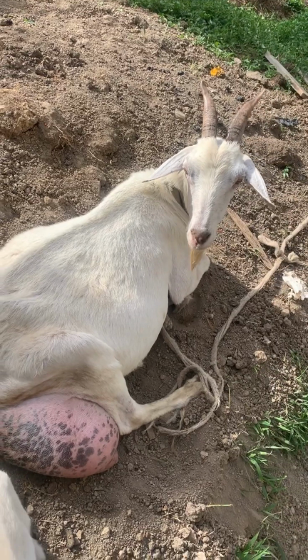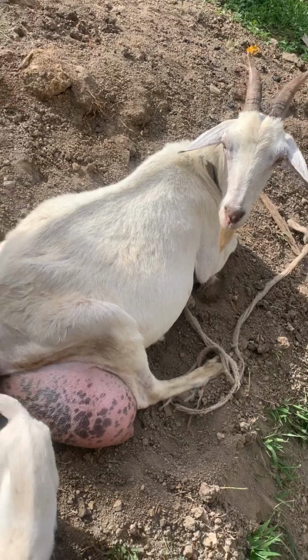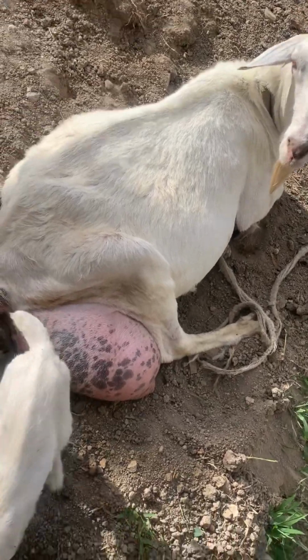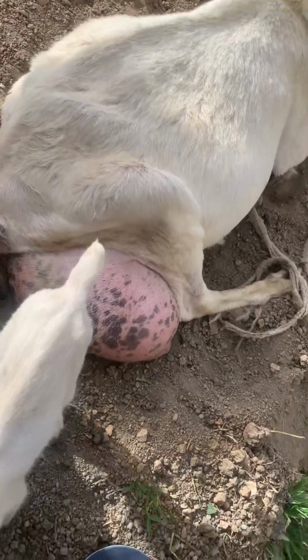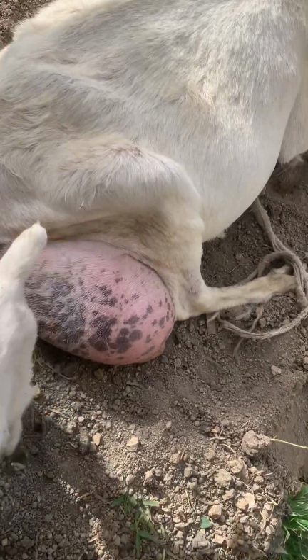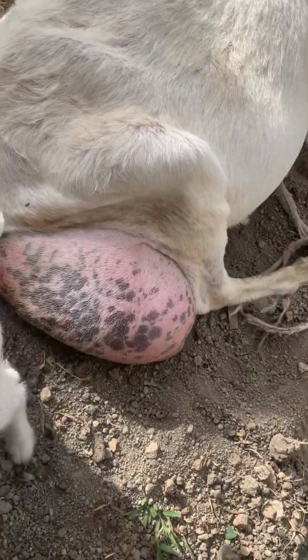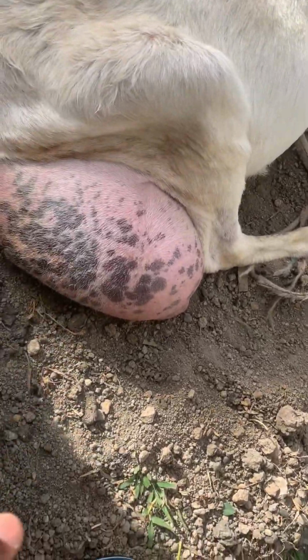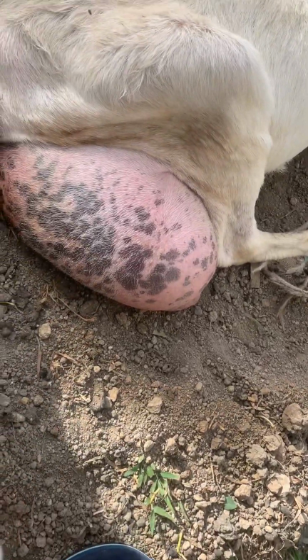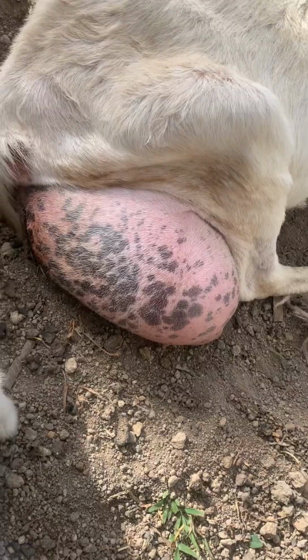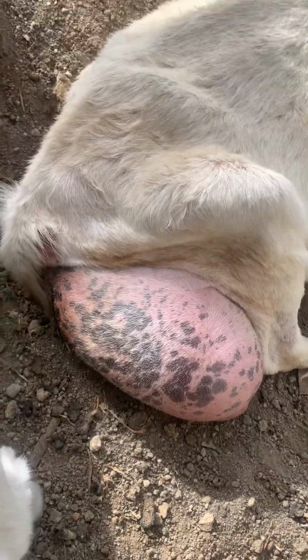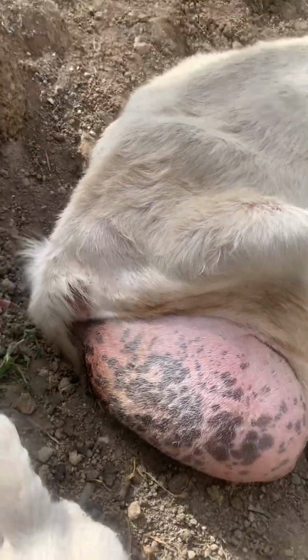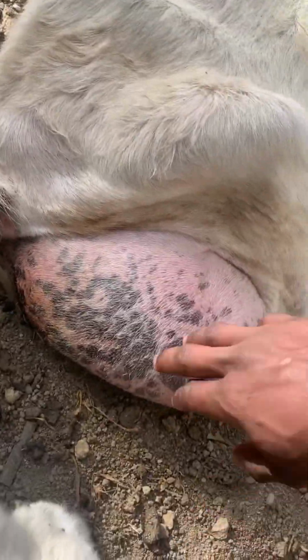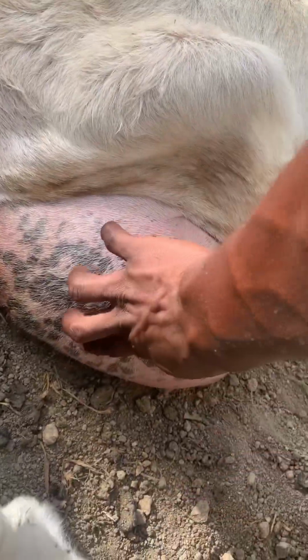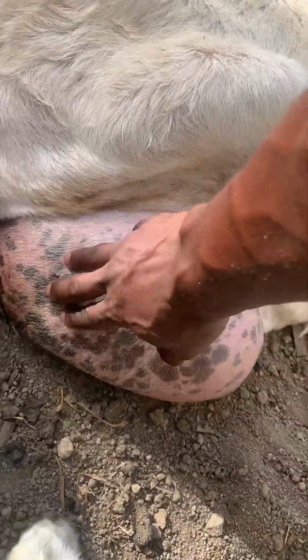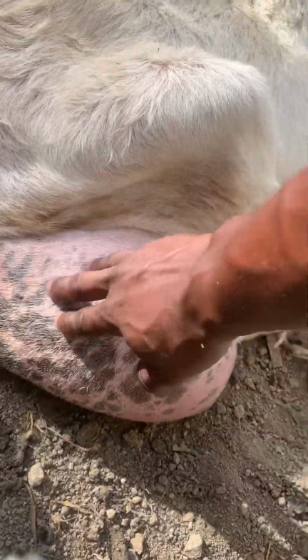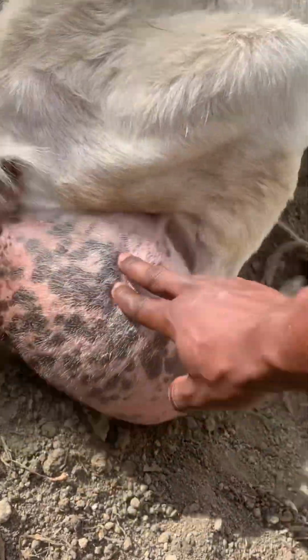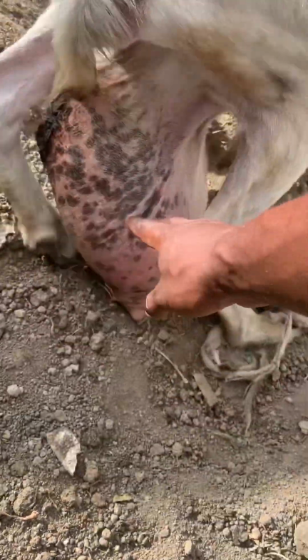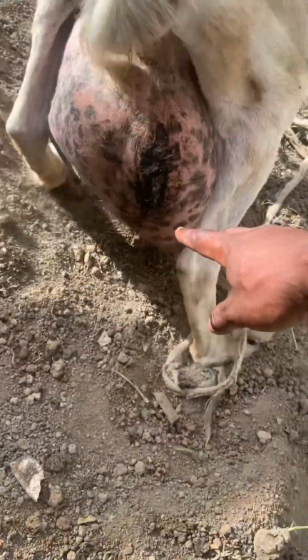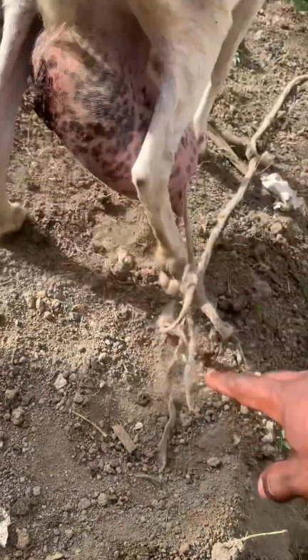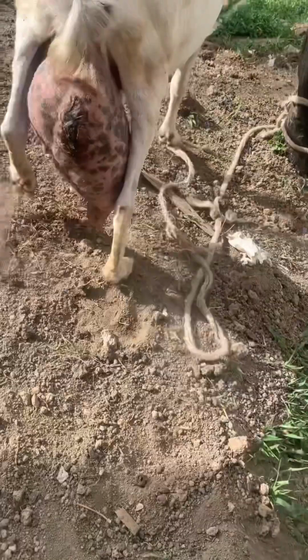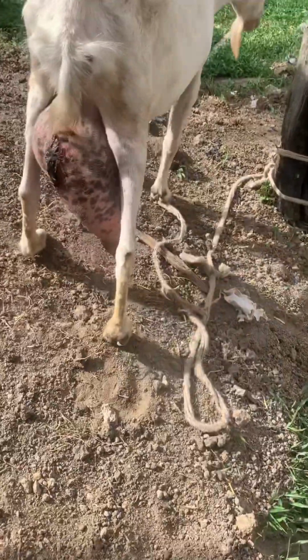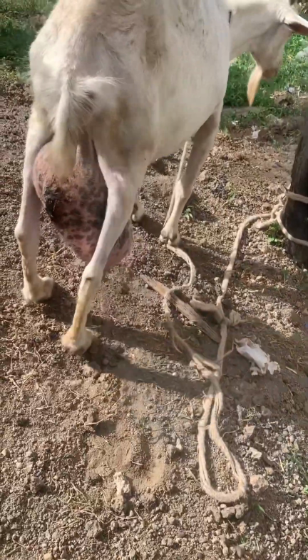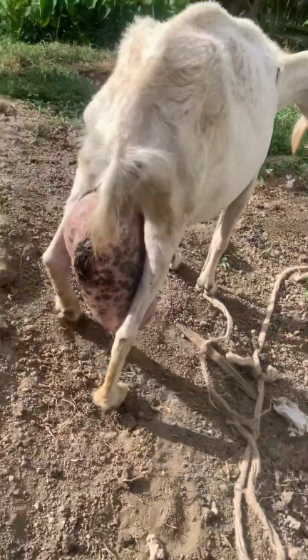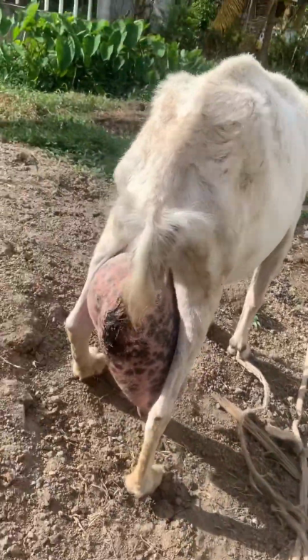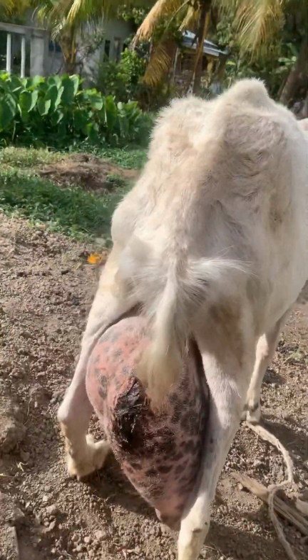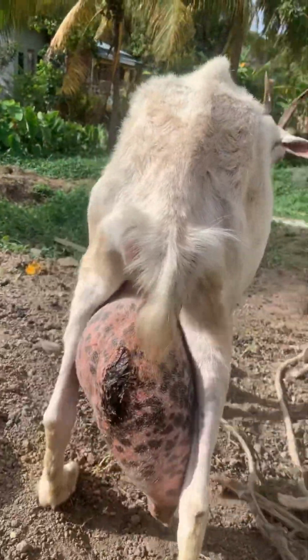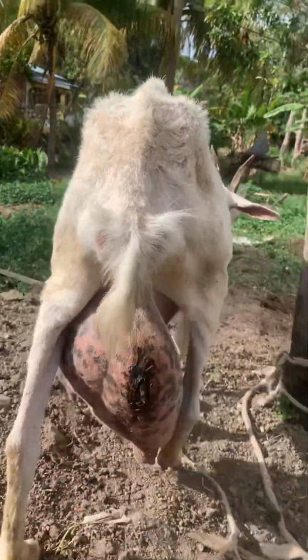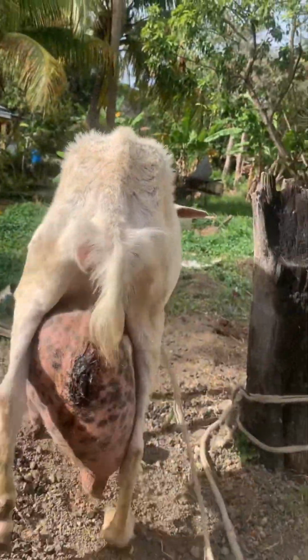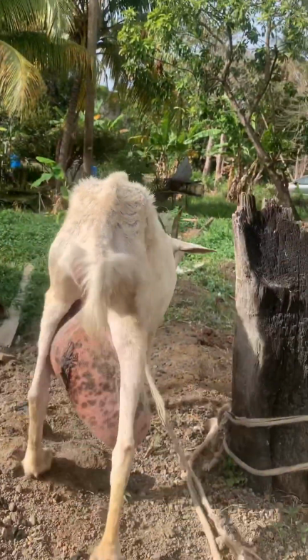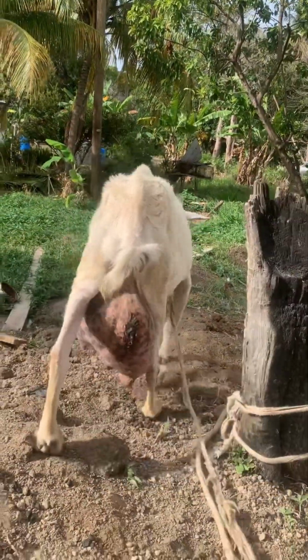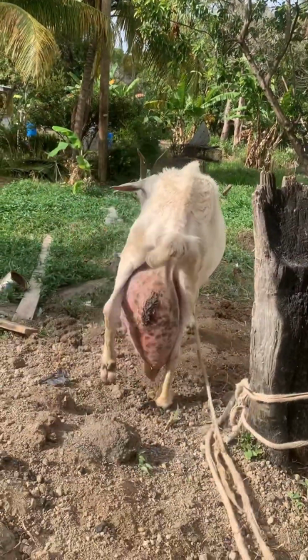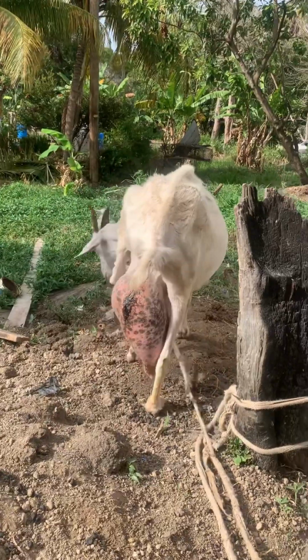Have you ever seen mastitis in a goat? Look at her — it's hard. Here we're going to give her some medication, hopefully it works.